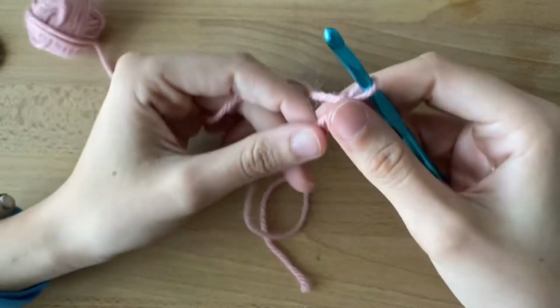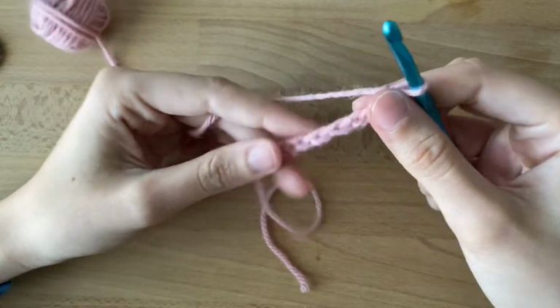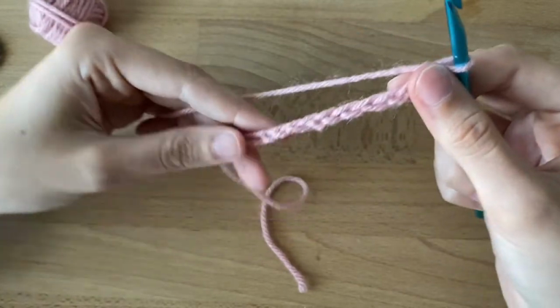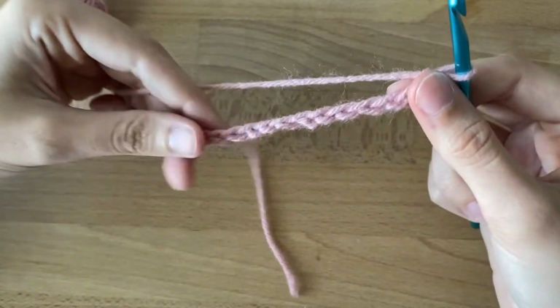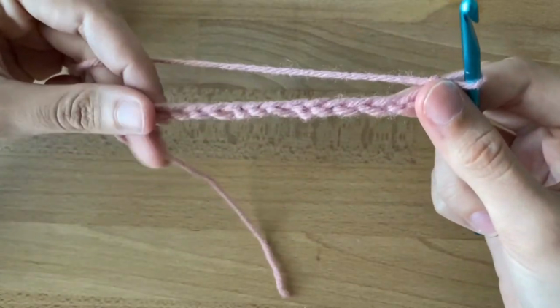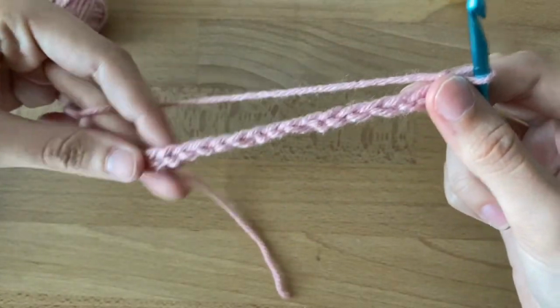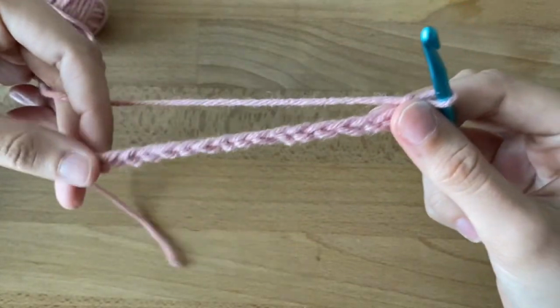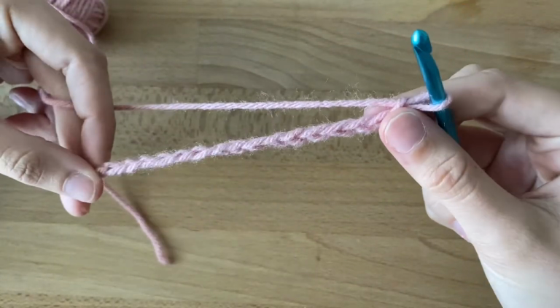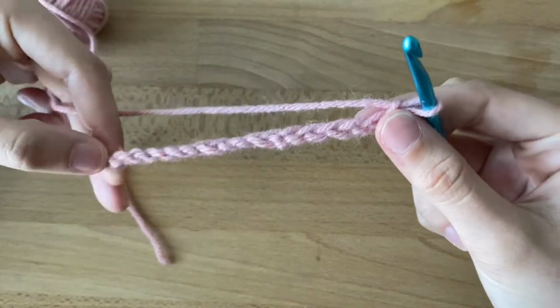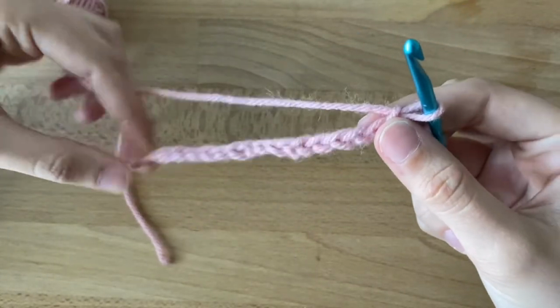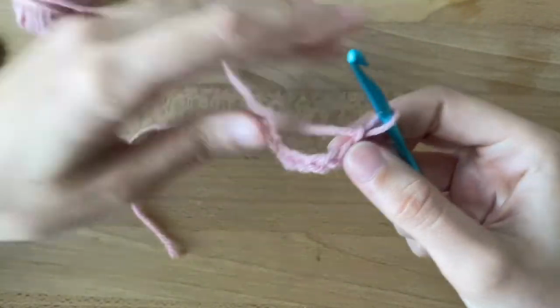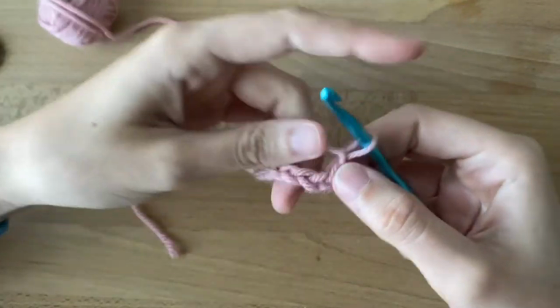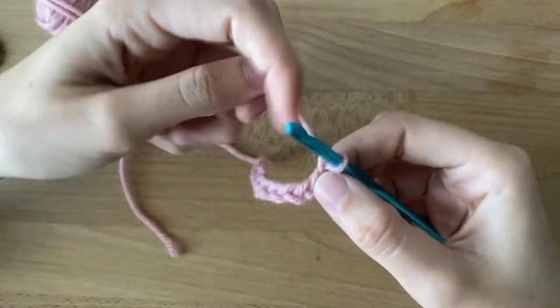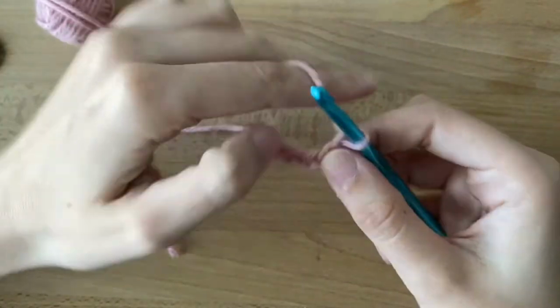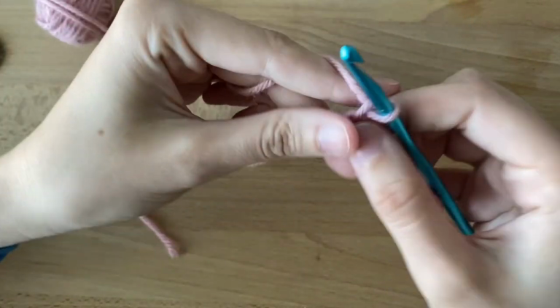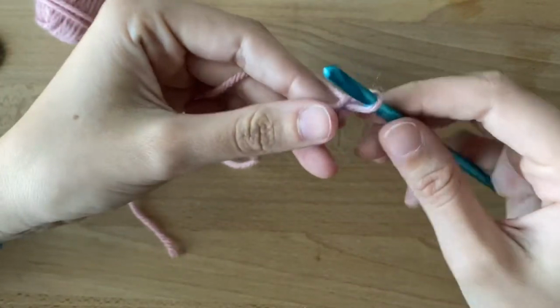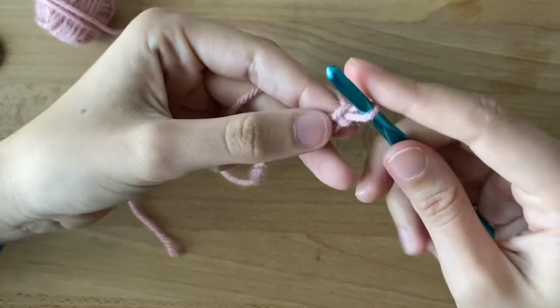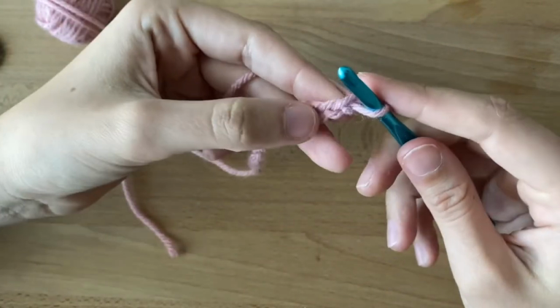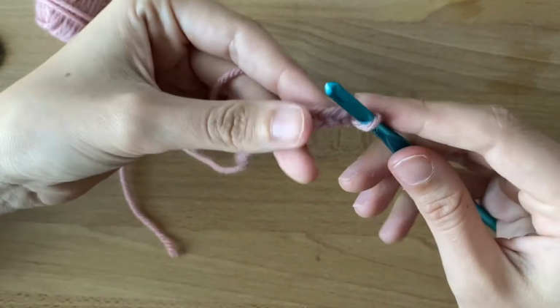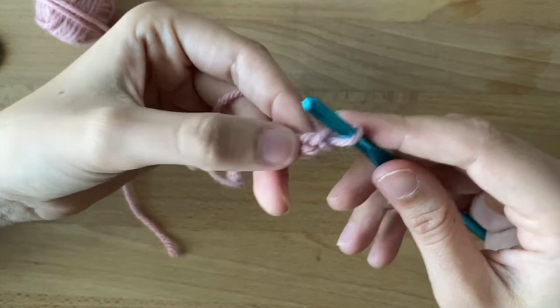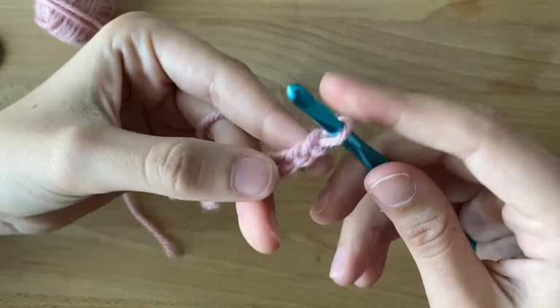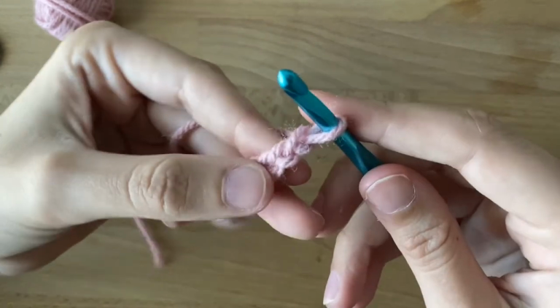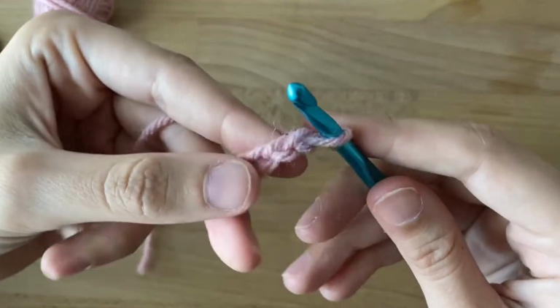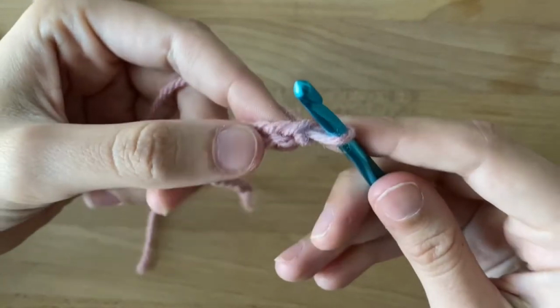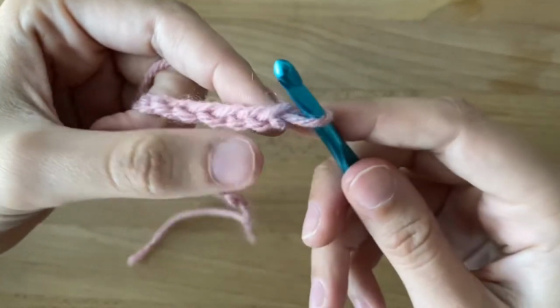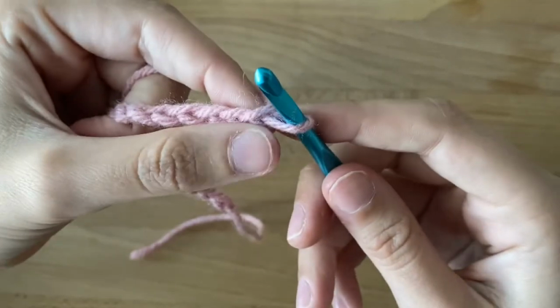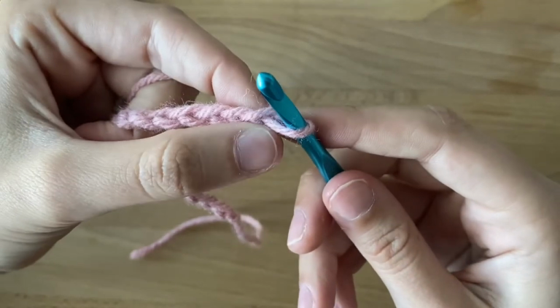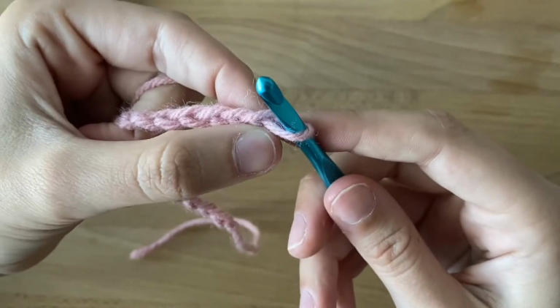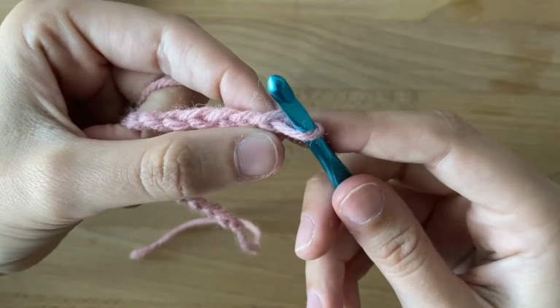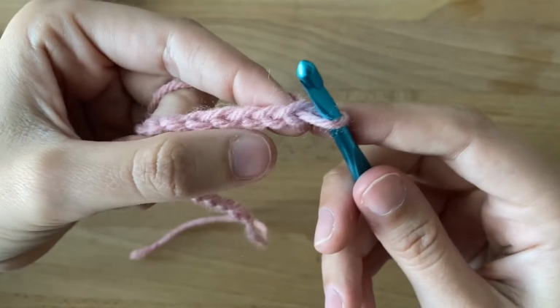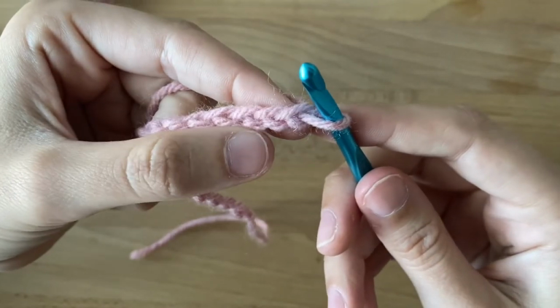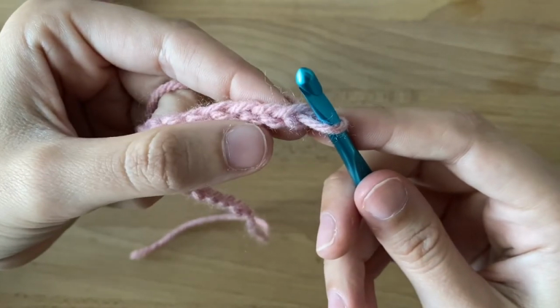Let's call it a chain in crochet — it's kind of the foundation of most crochet that's not a circle. So this is our first chain, and this is our second.